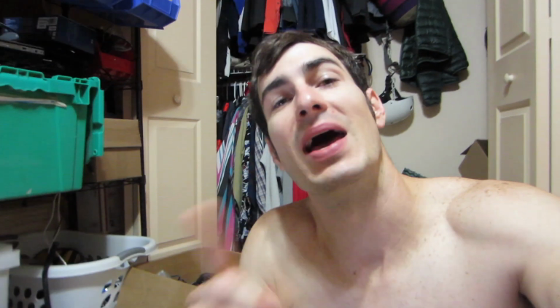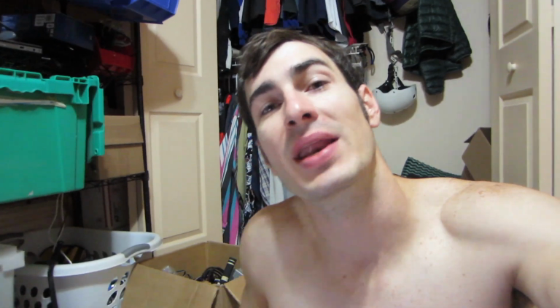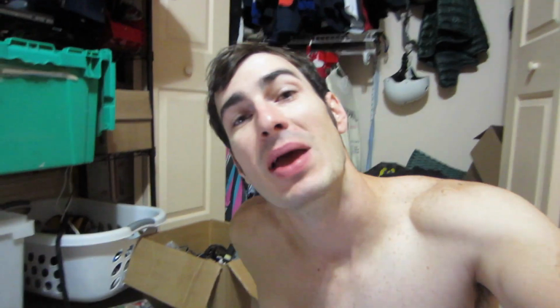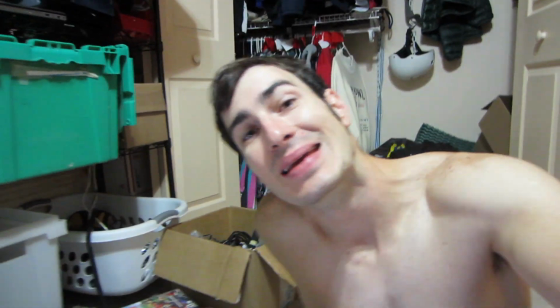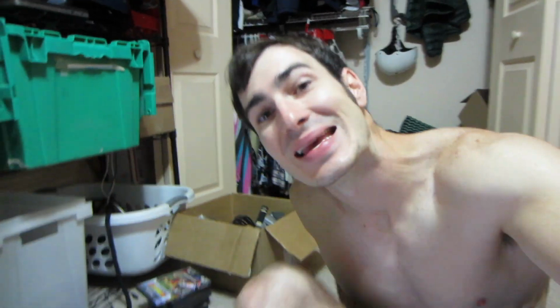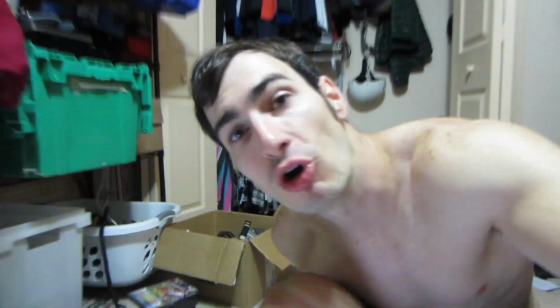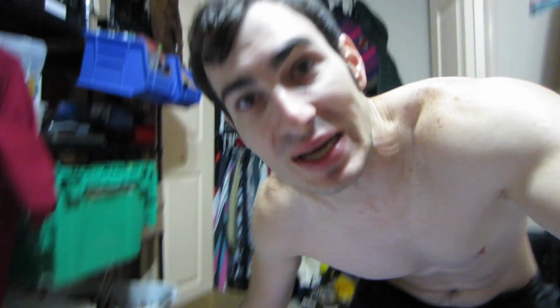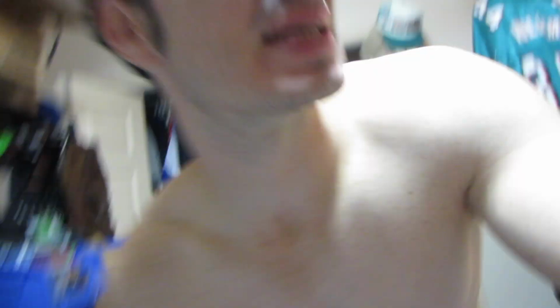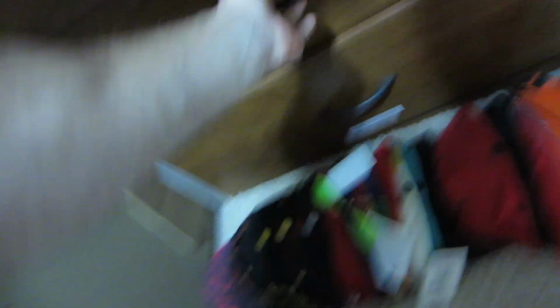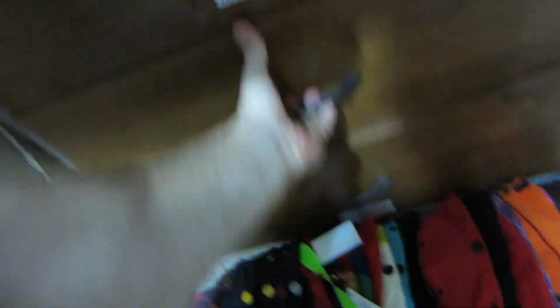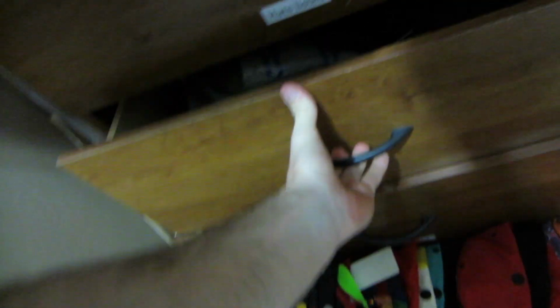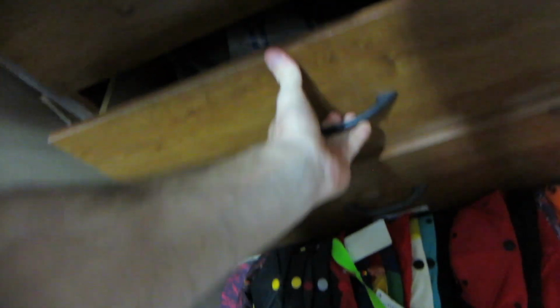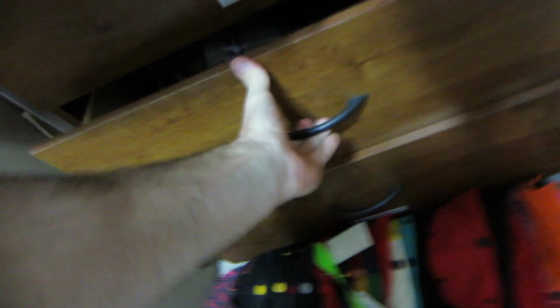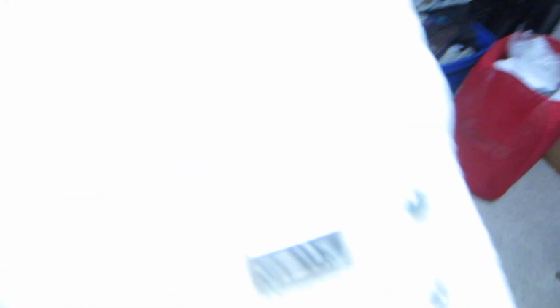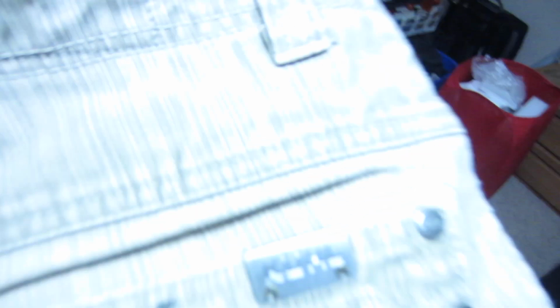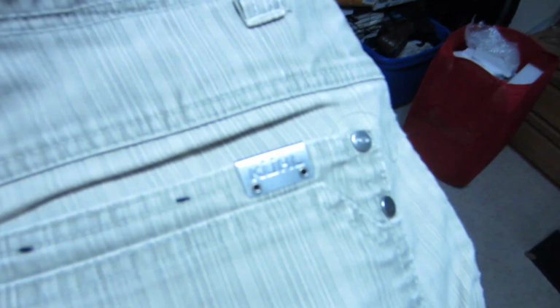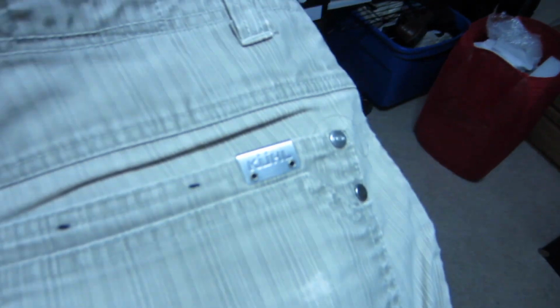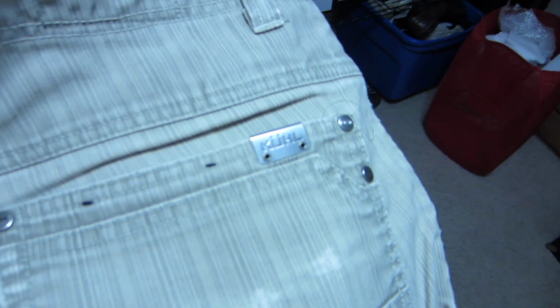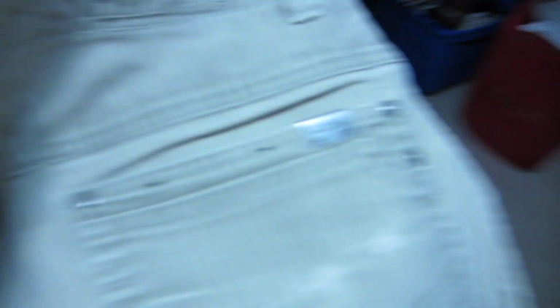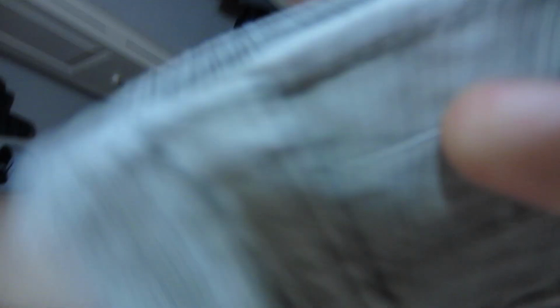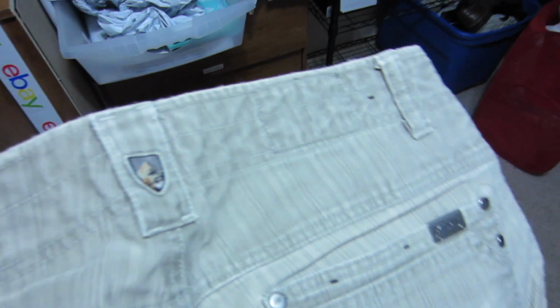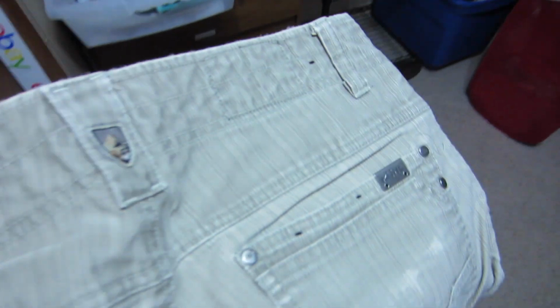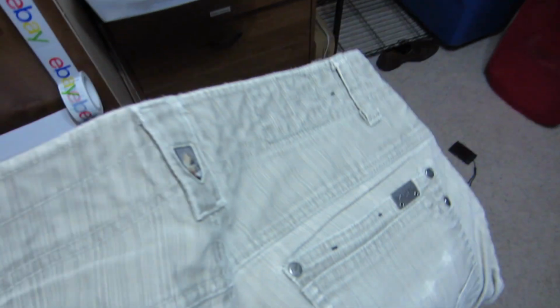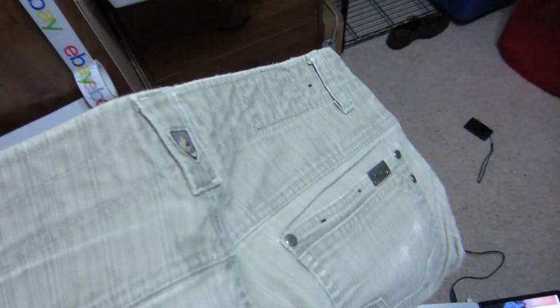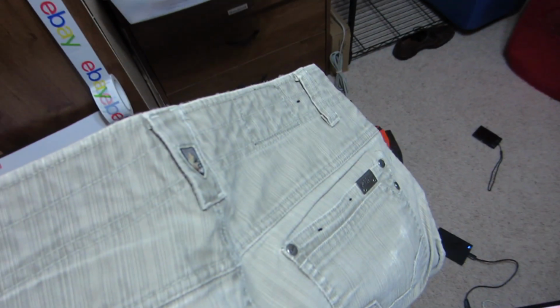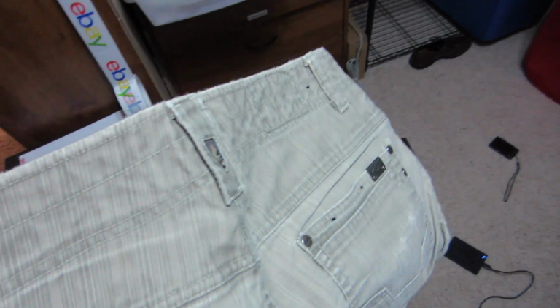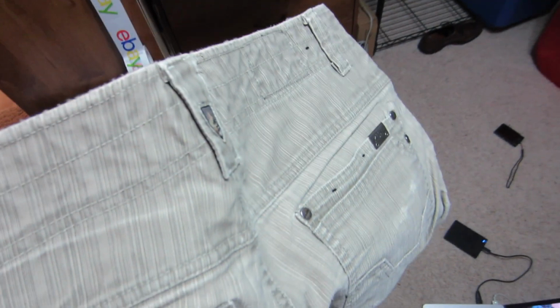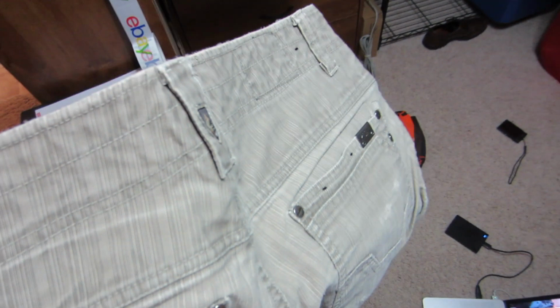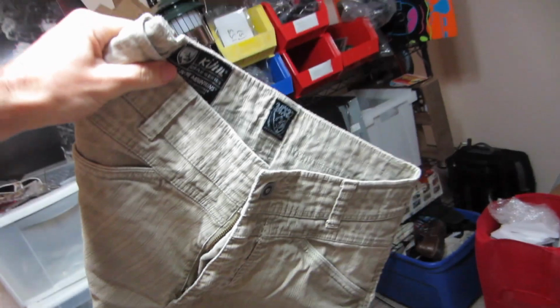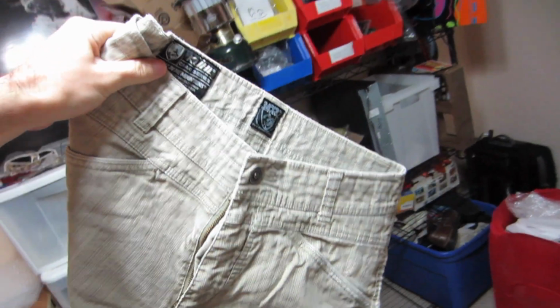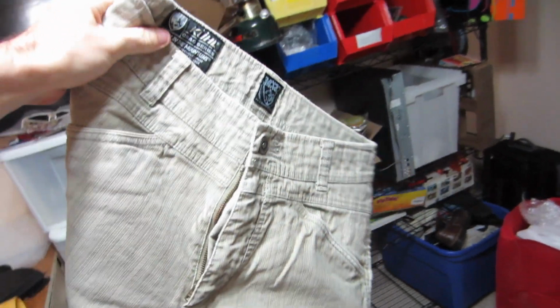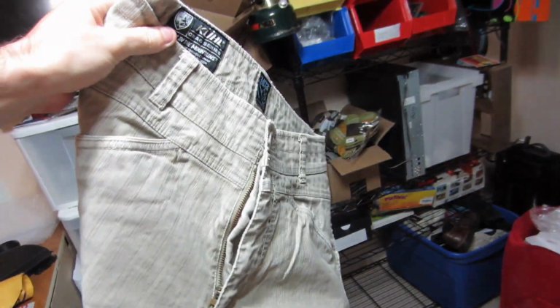We had one eBay sale overnight in this drawer. This pair of really cool pants sold for $49. So that's awesome. We'll get those out.